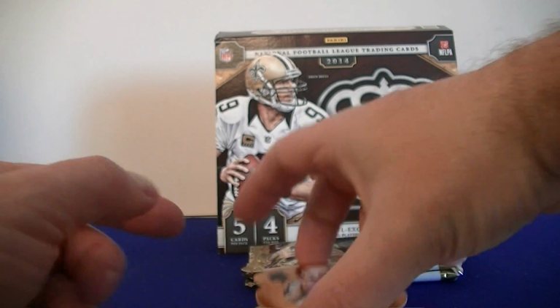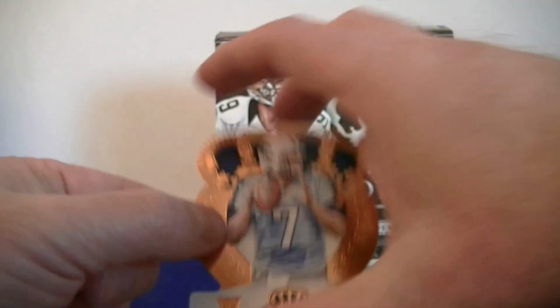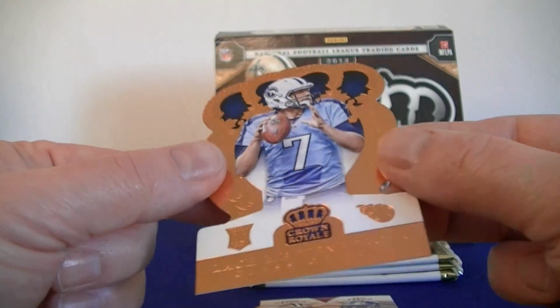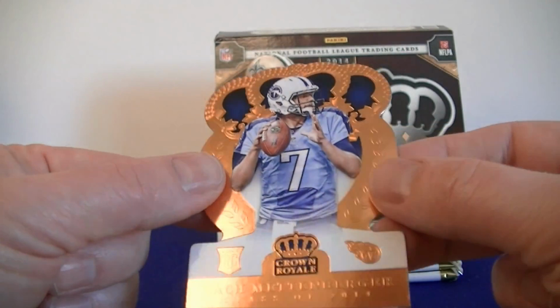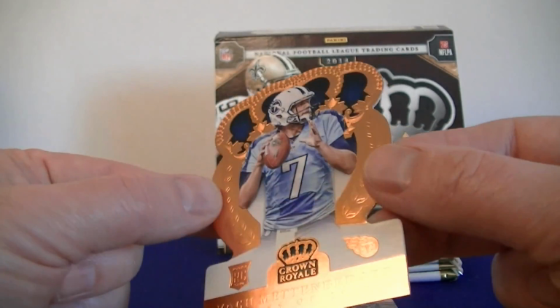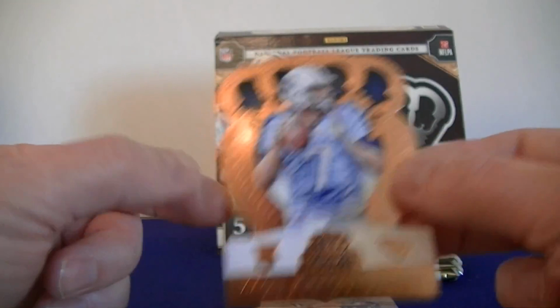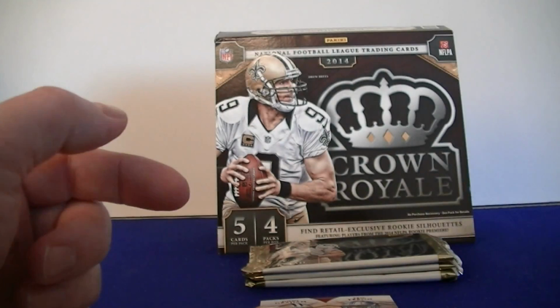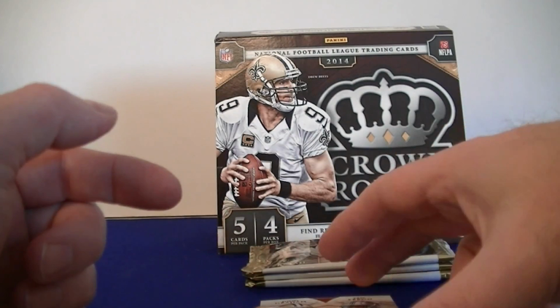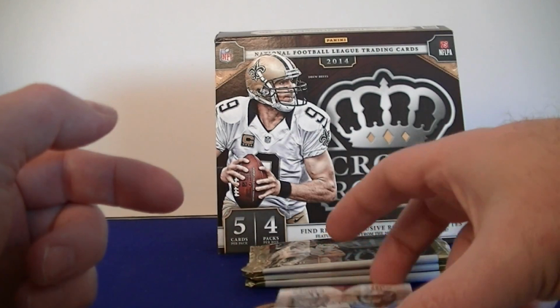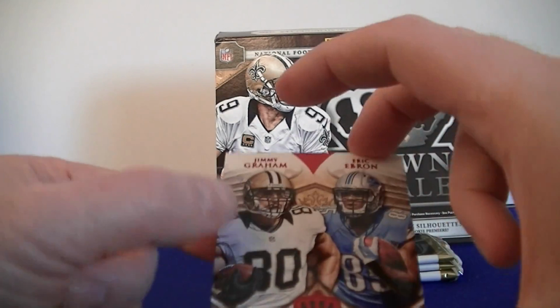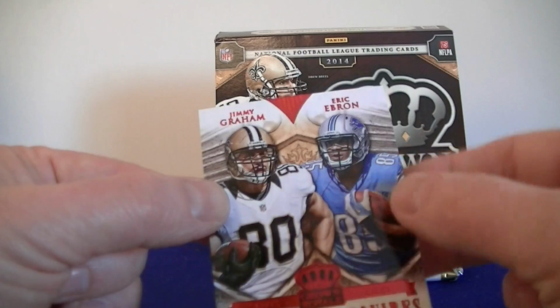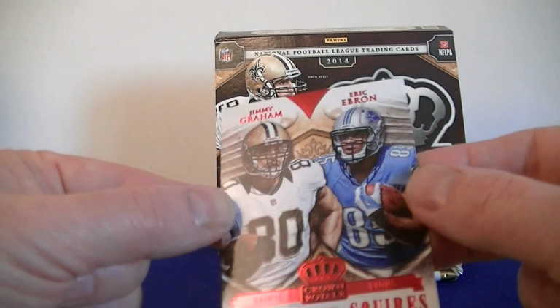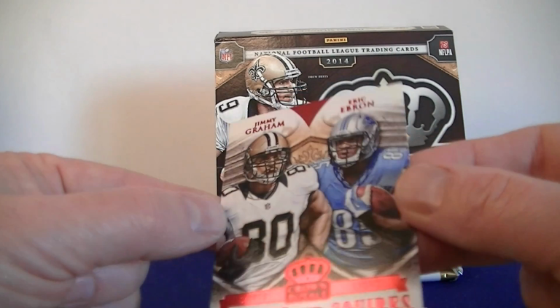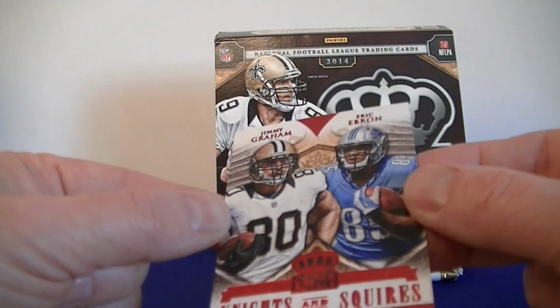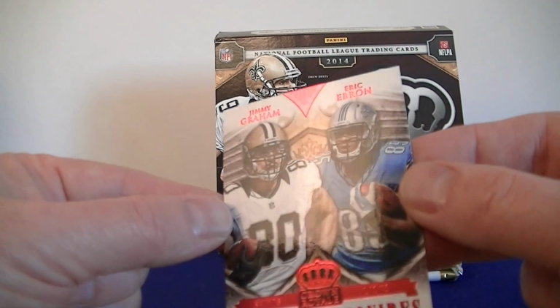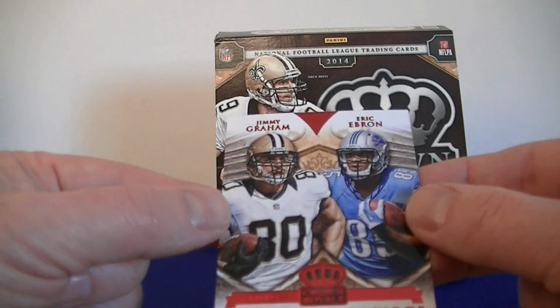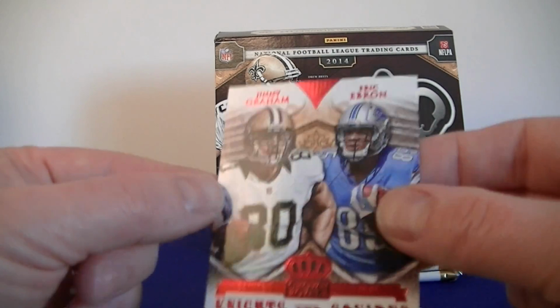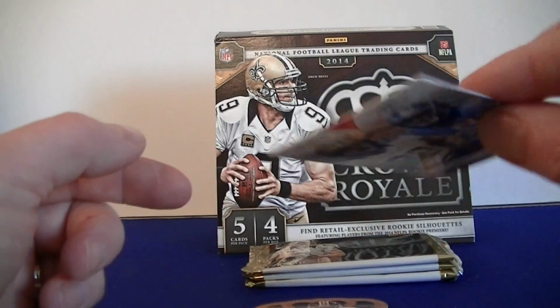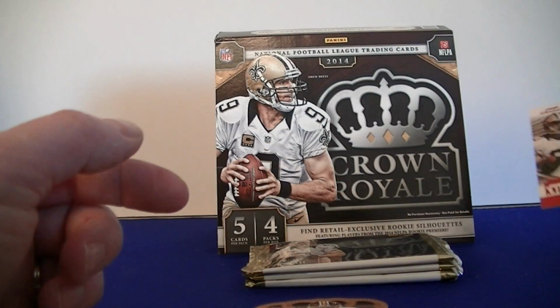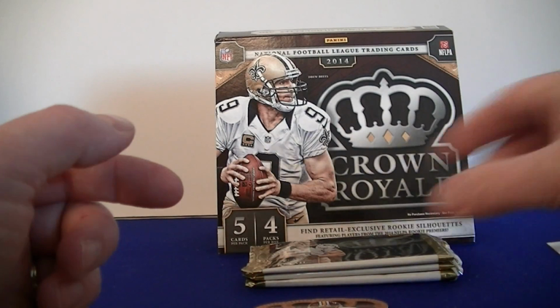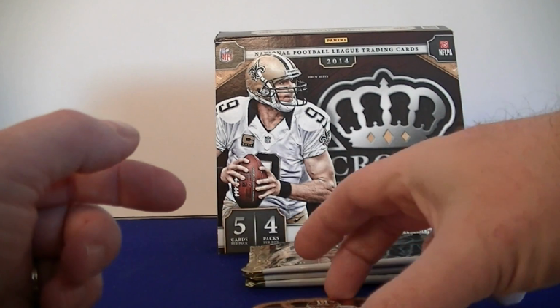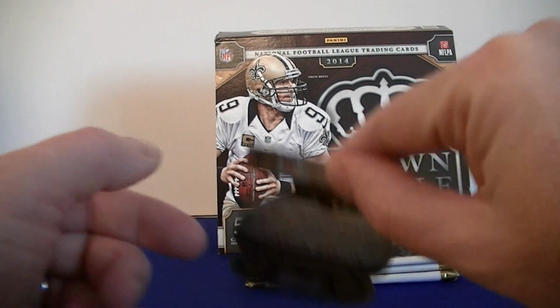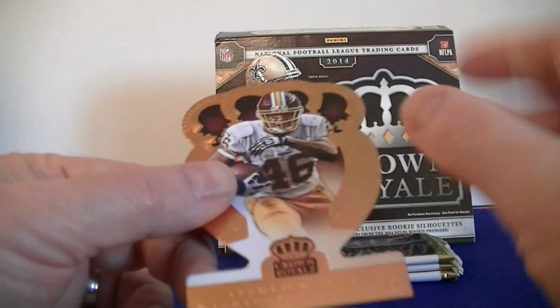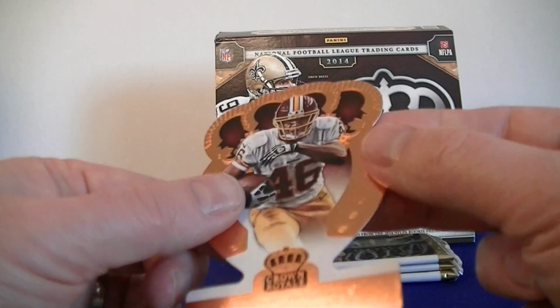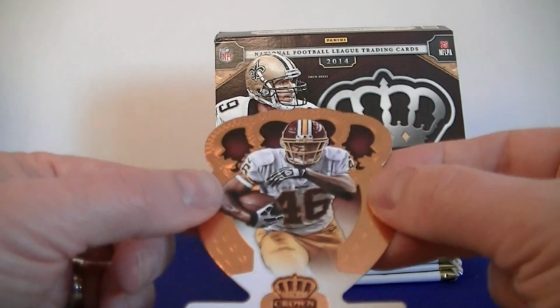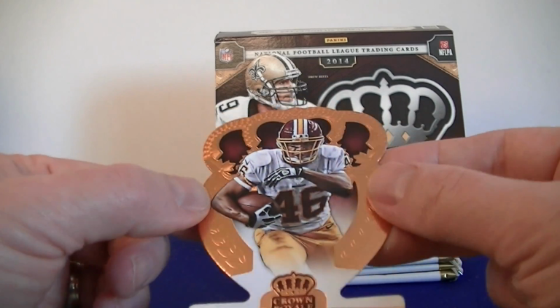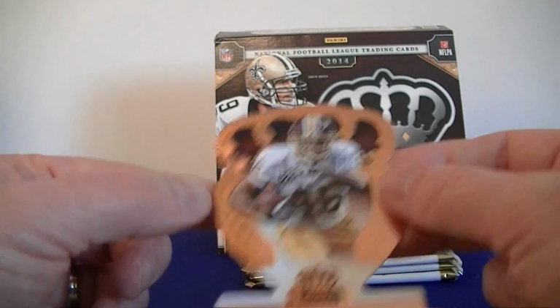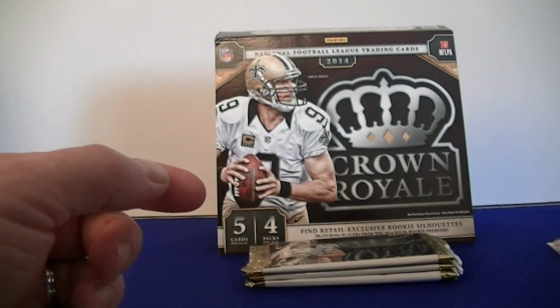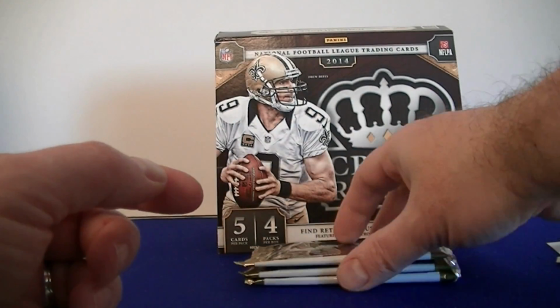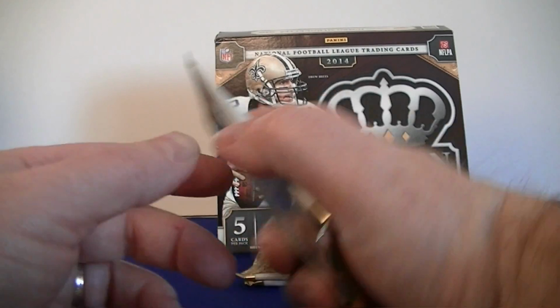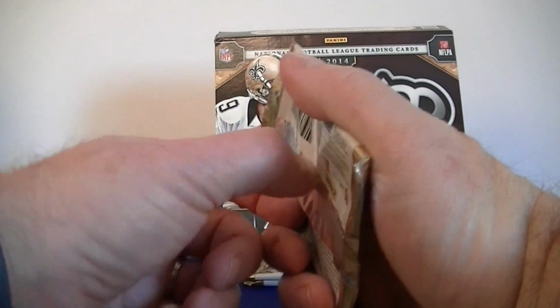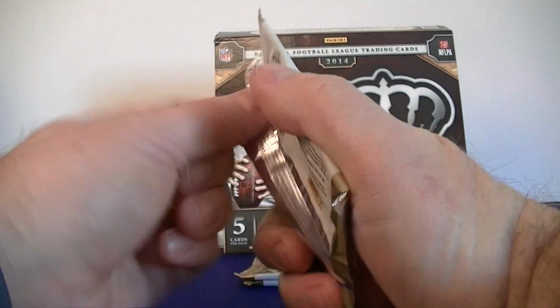Then we got a McImburg rookie card. We got Jimmy Graham, Eric Ebron, and Alfred Morse. Alright, pulled the auto right off the bat. We got a nice low number card.